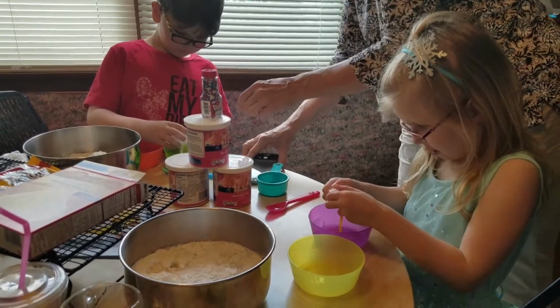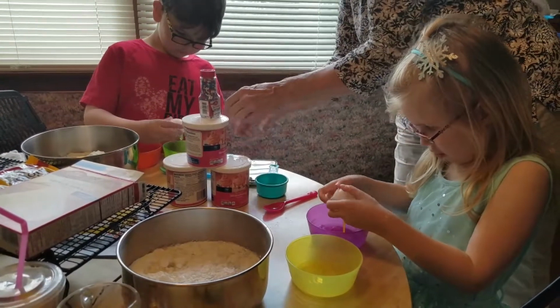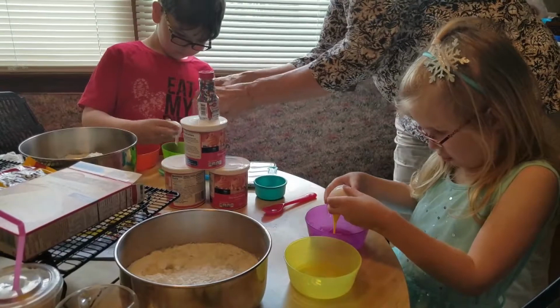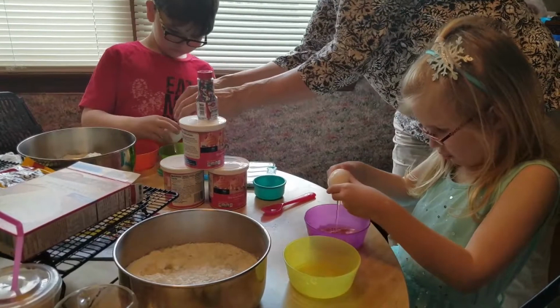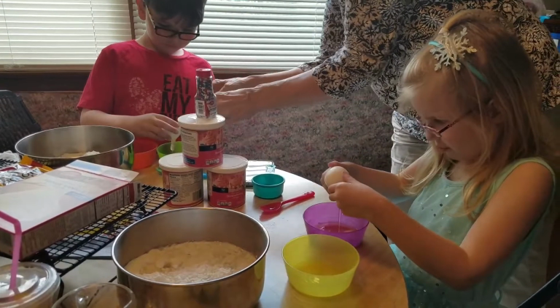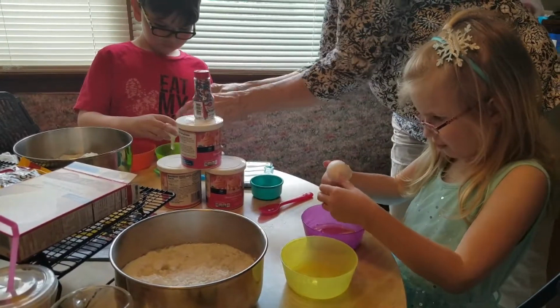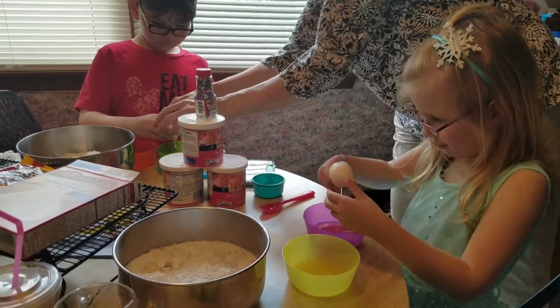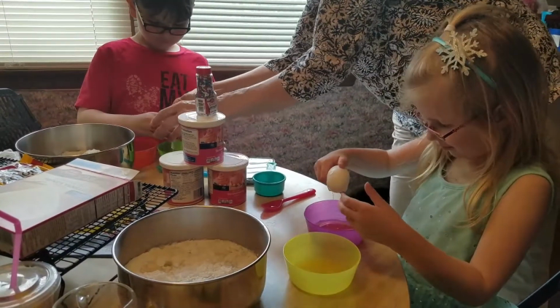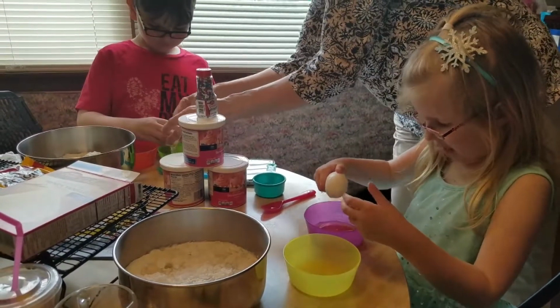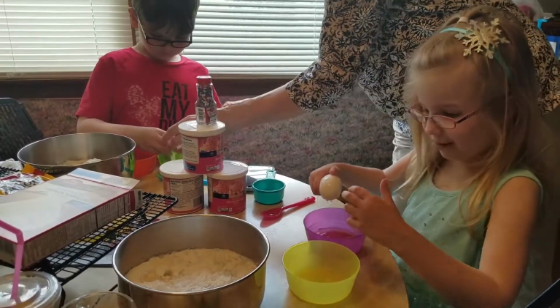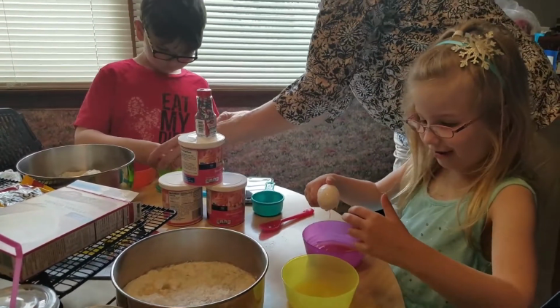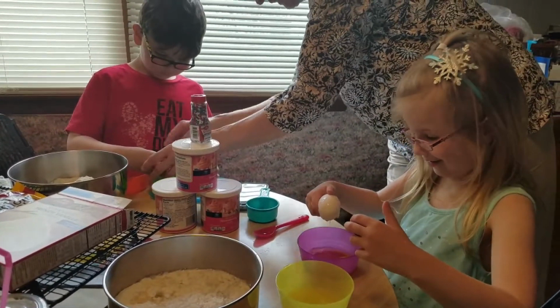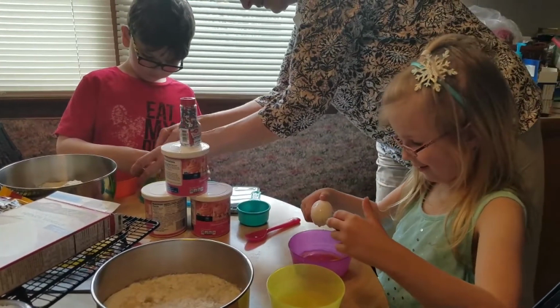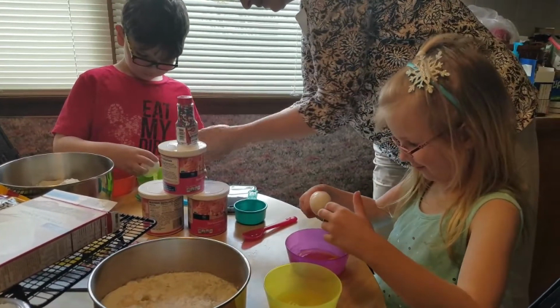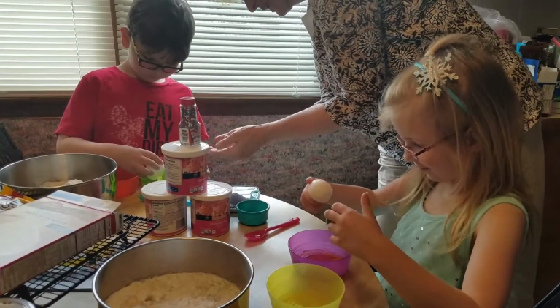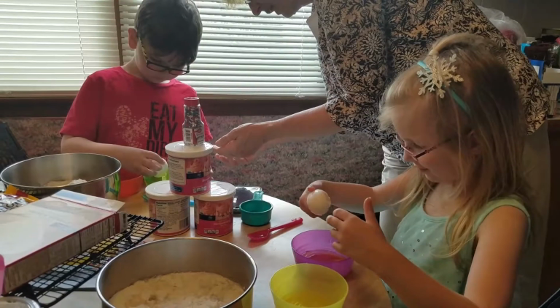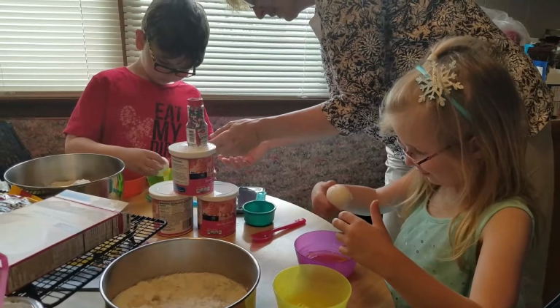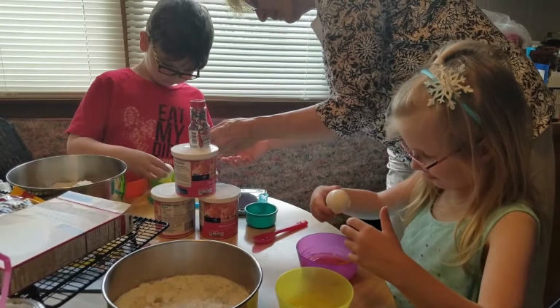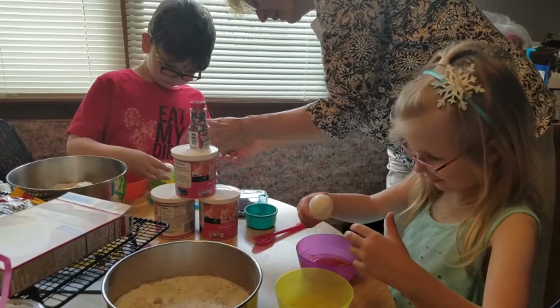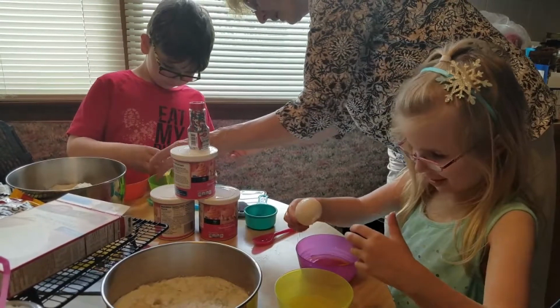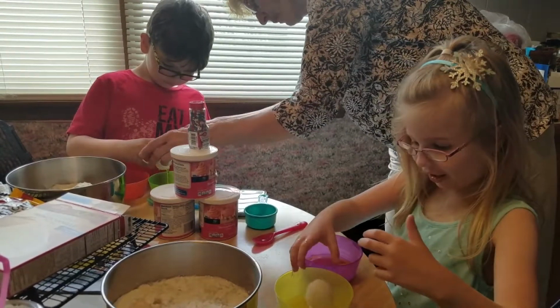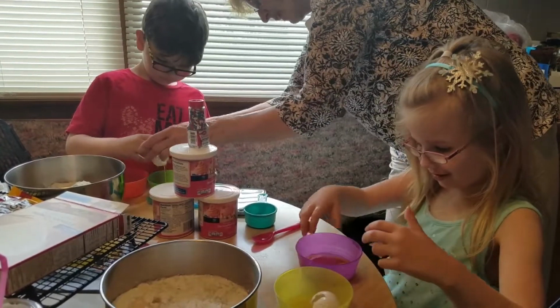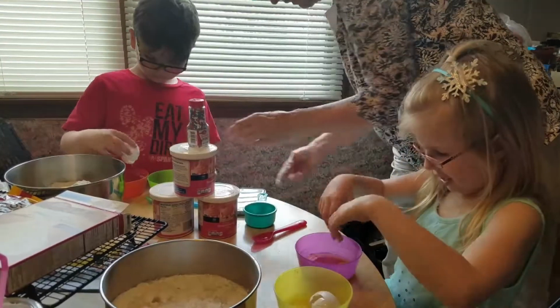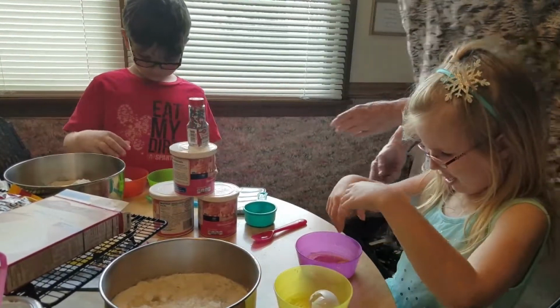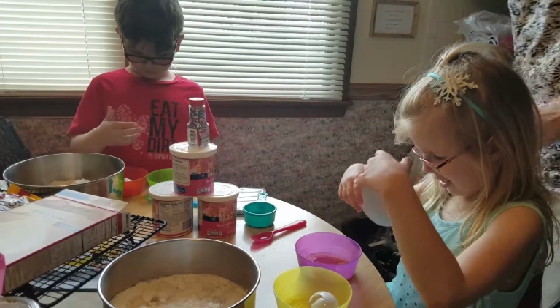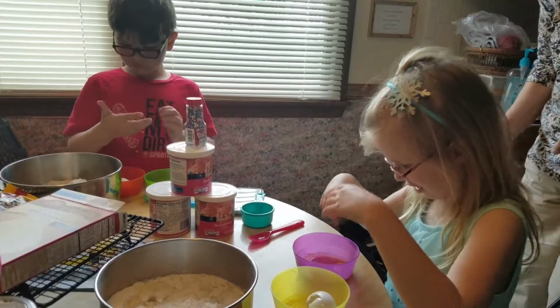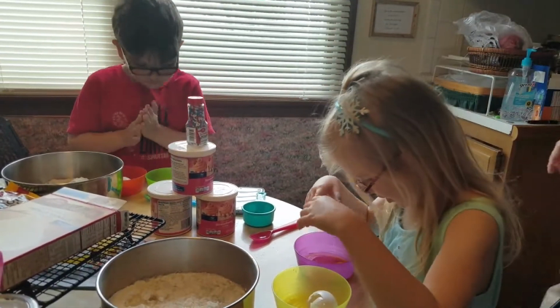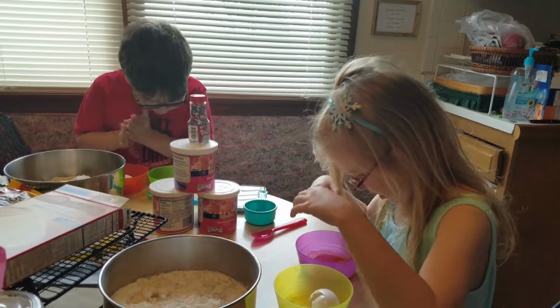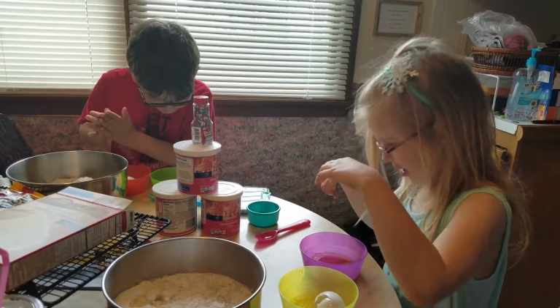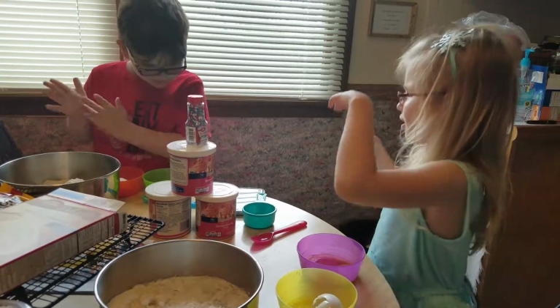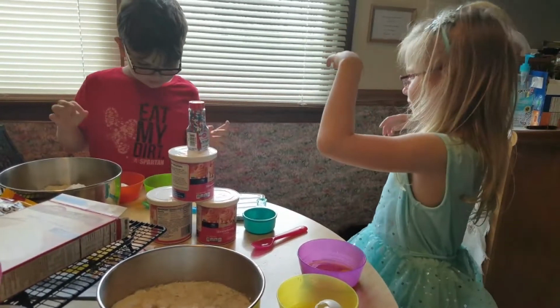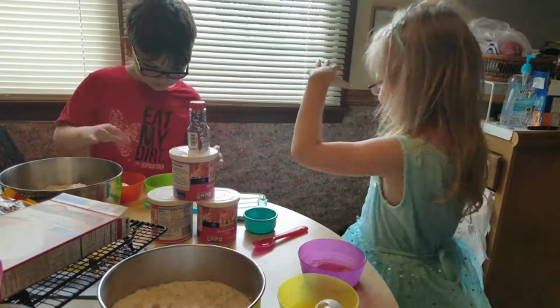Now you pull the egg apart. Good job, sweetie. I made a mess — you did, okay, you can wash. All right, now put the shell in there. Great job, I'm gonna be so excited.